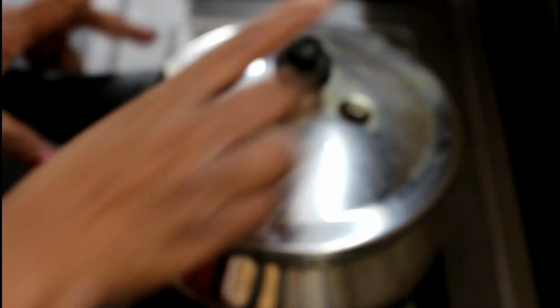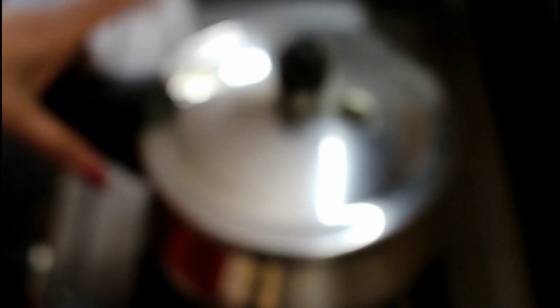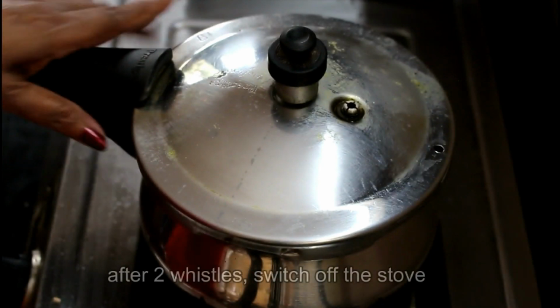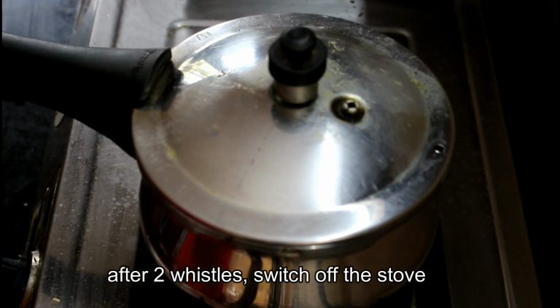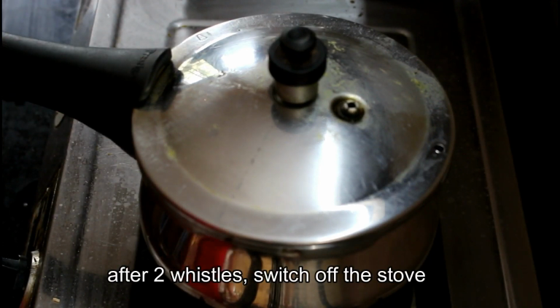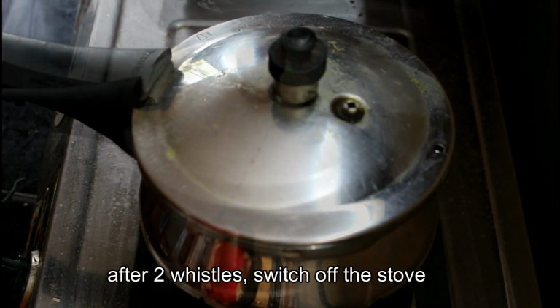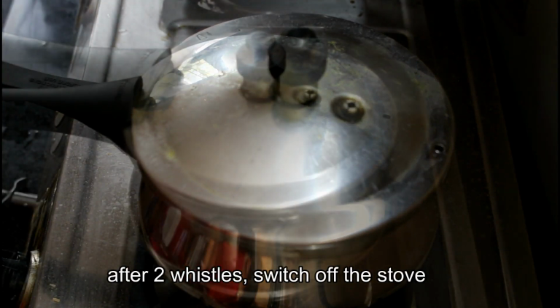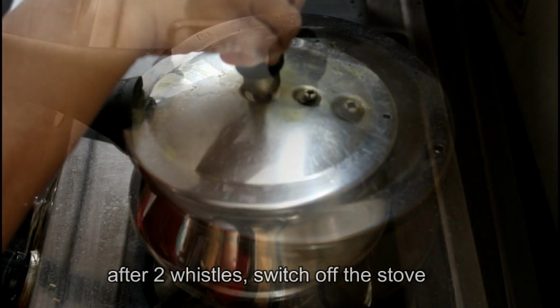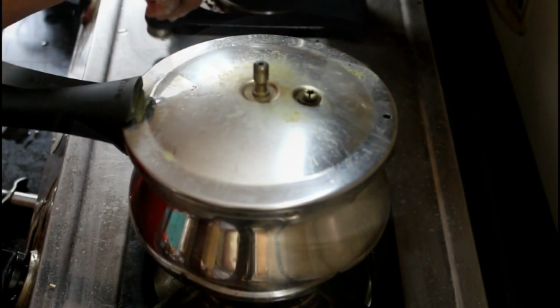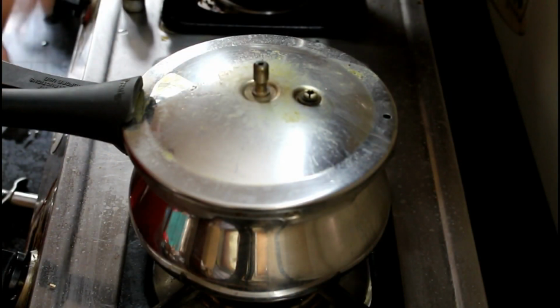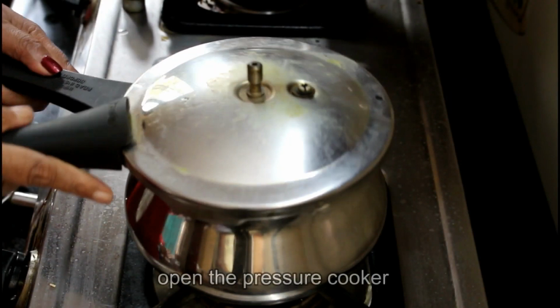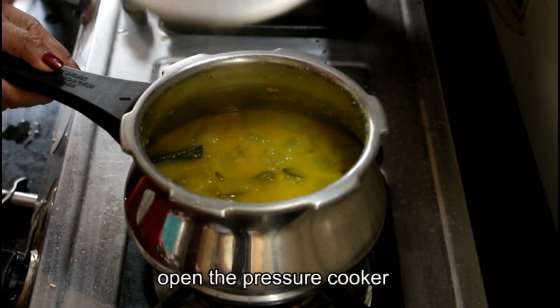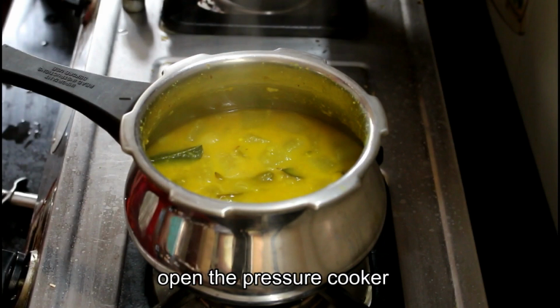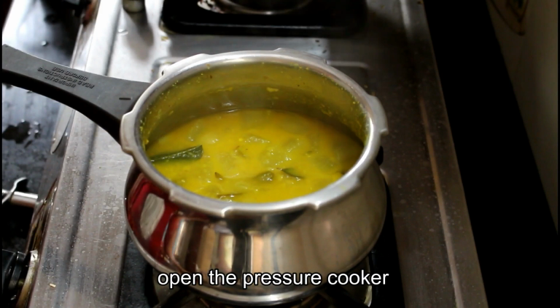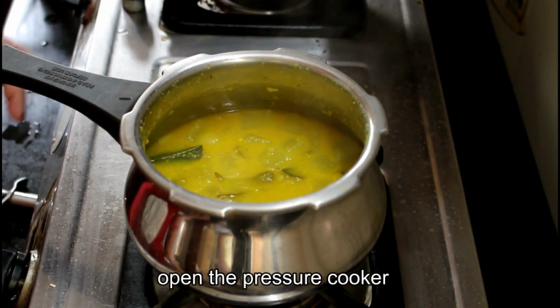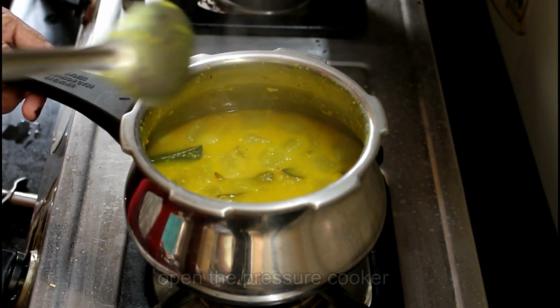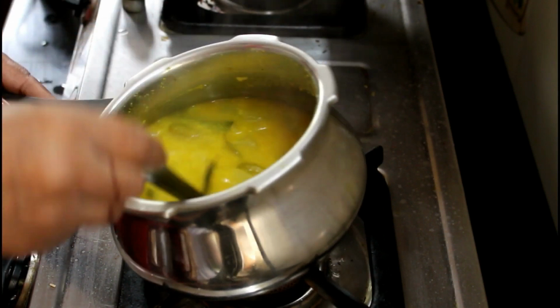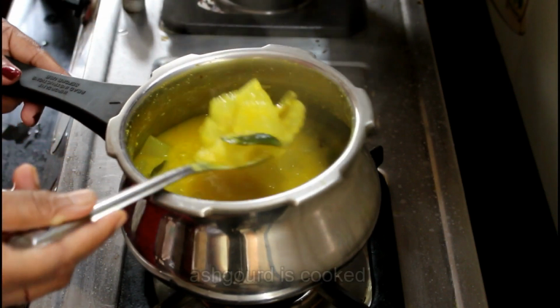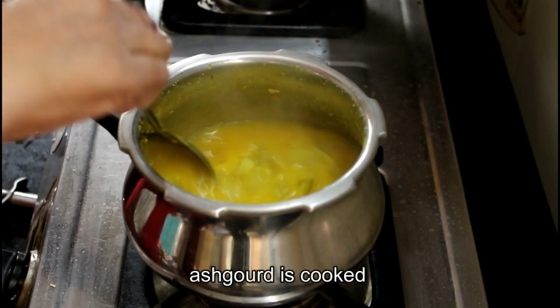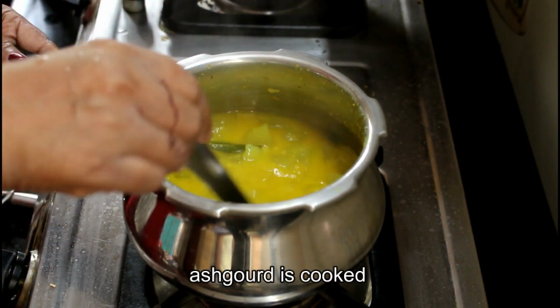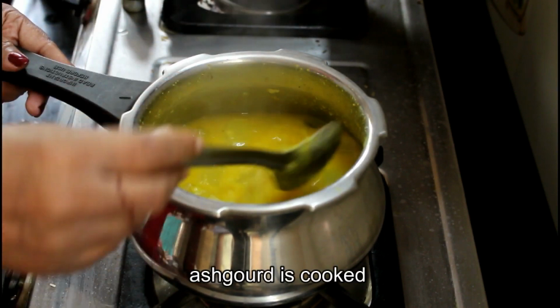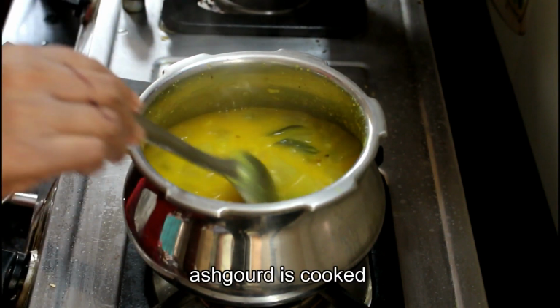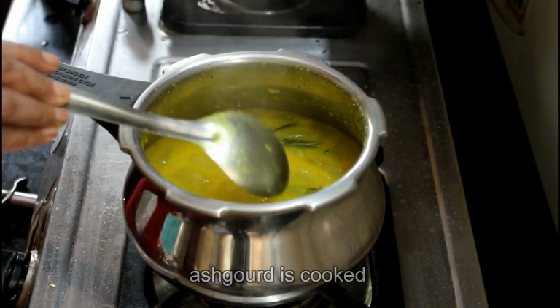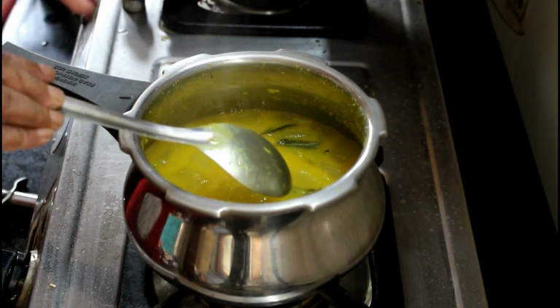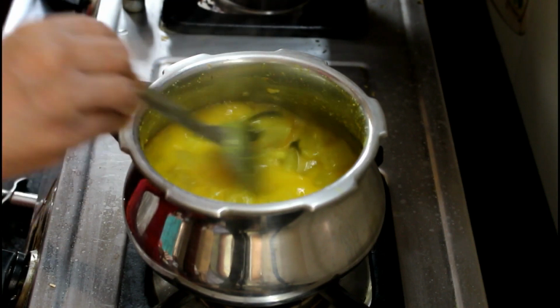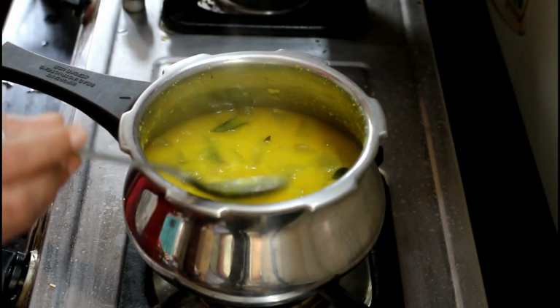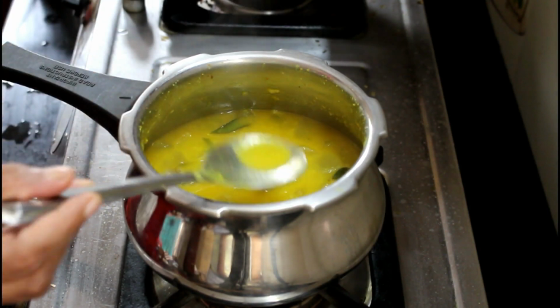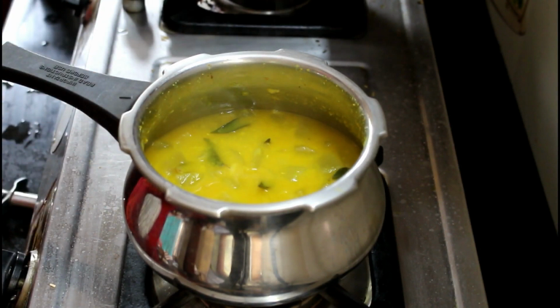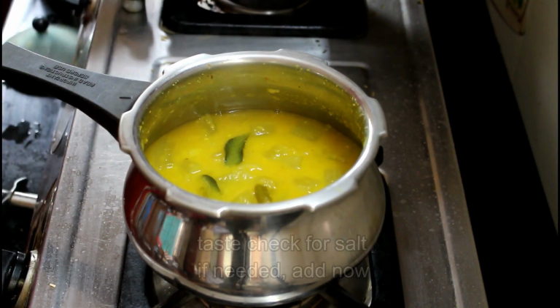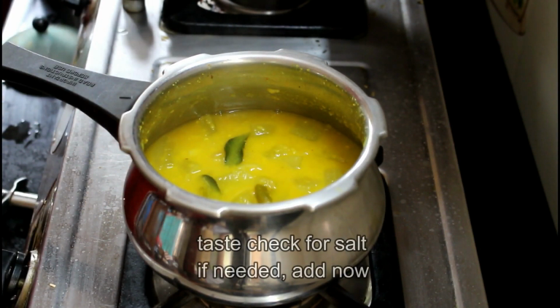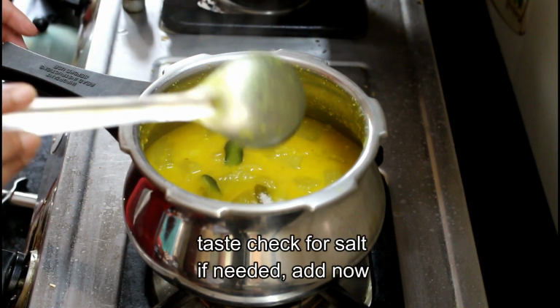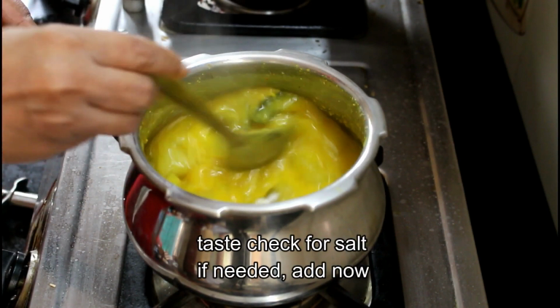Then we will open the two whistles. Now we will open the steam.